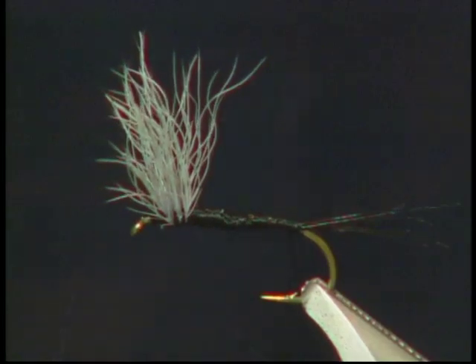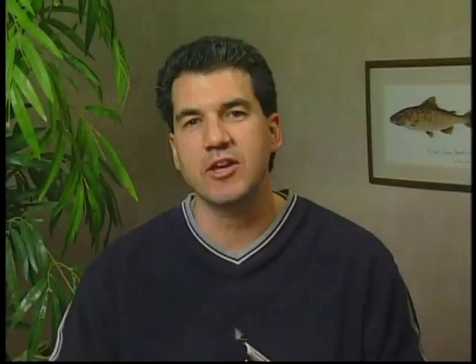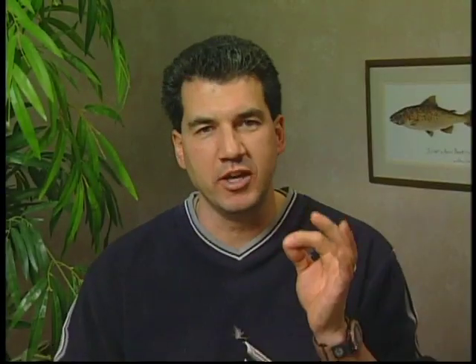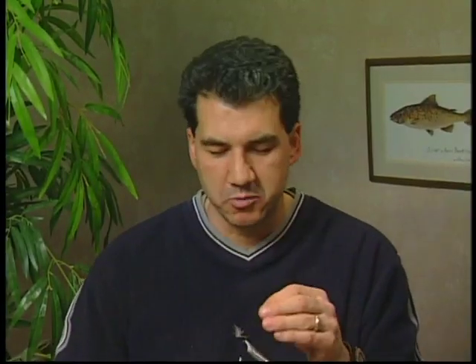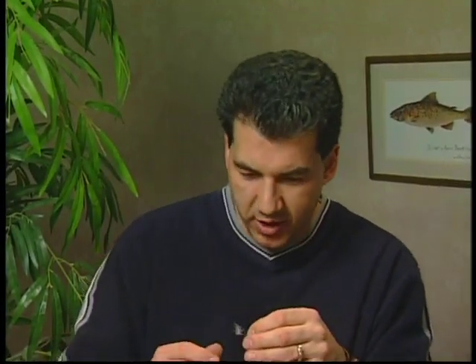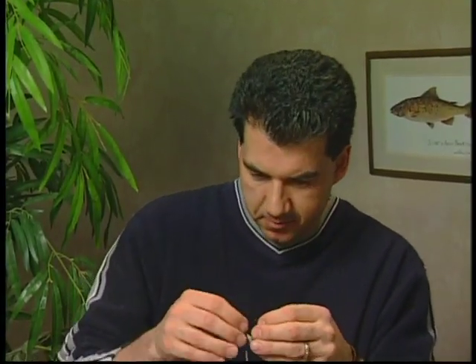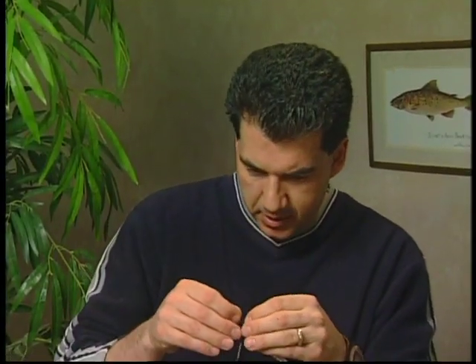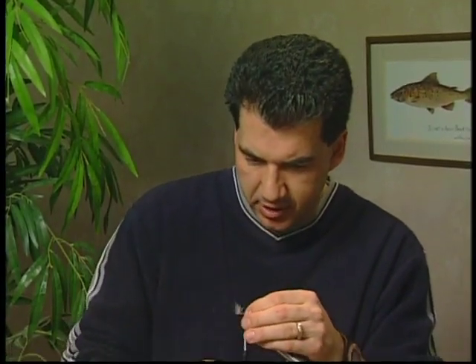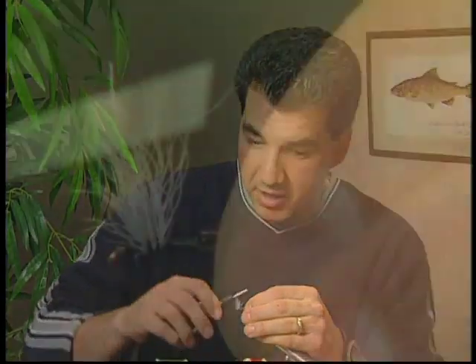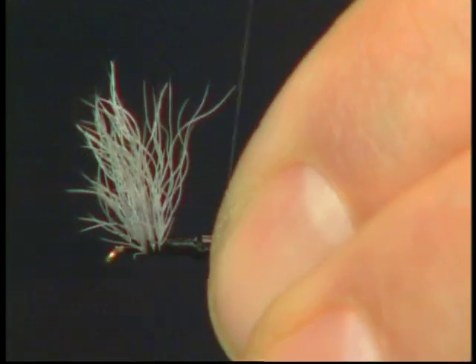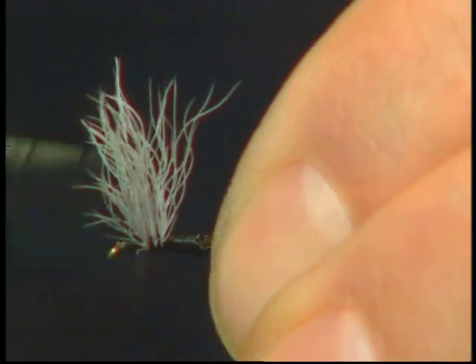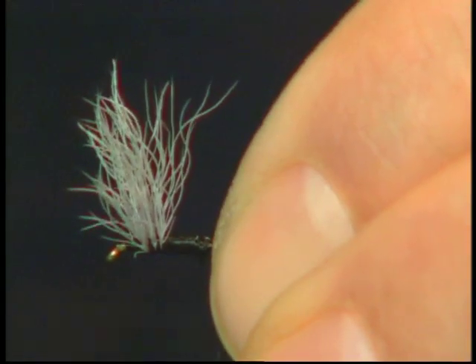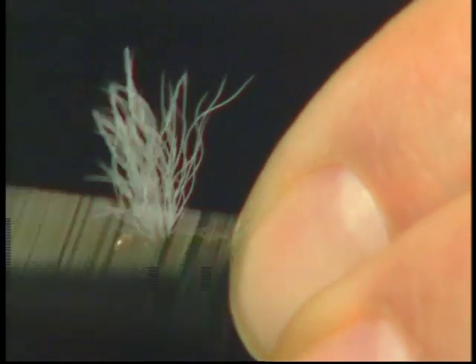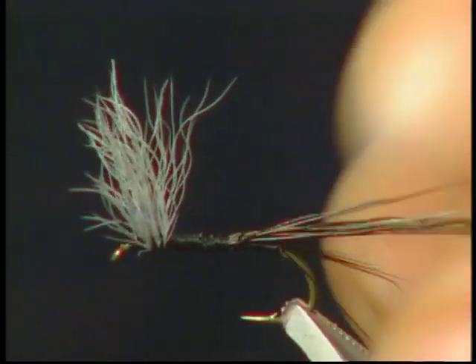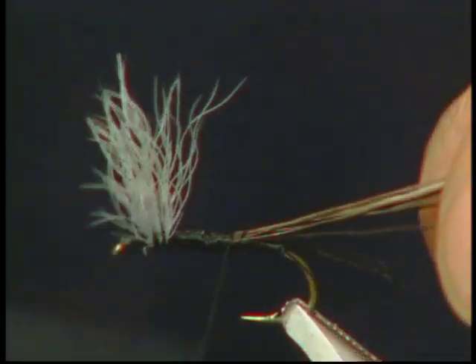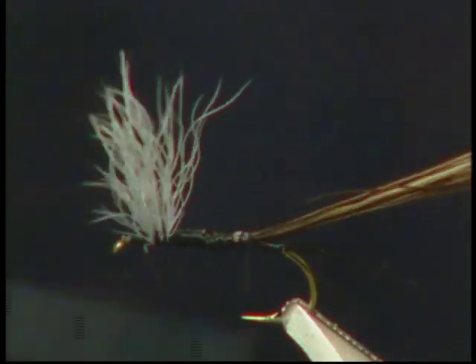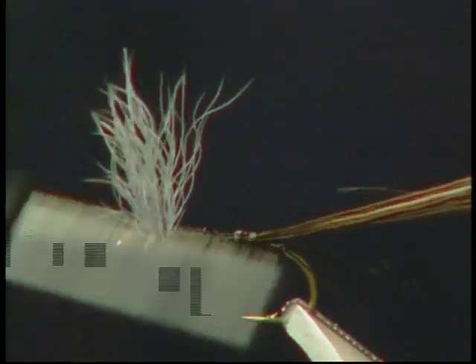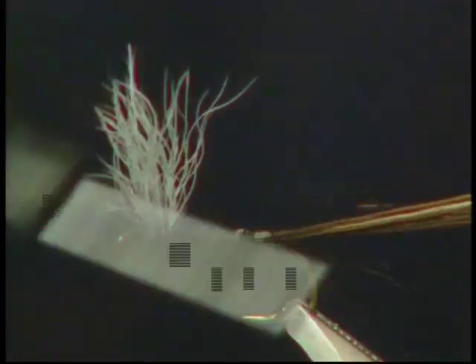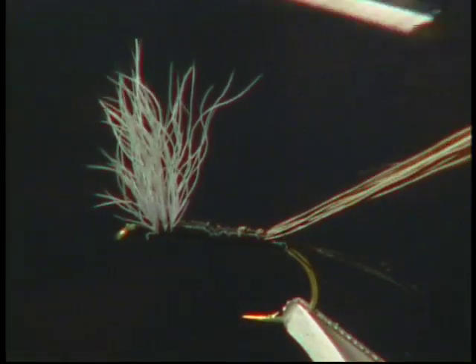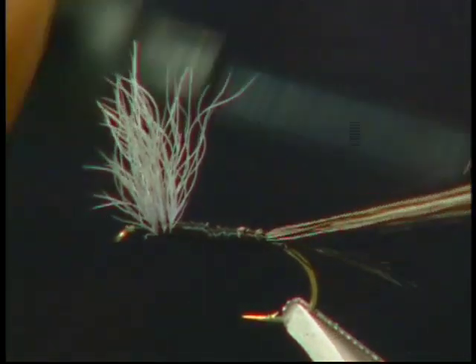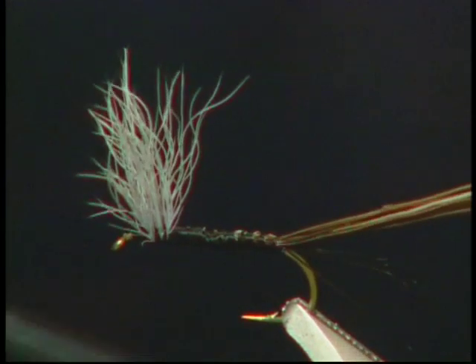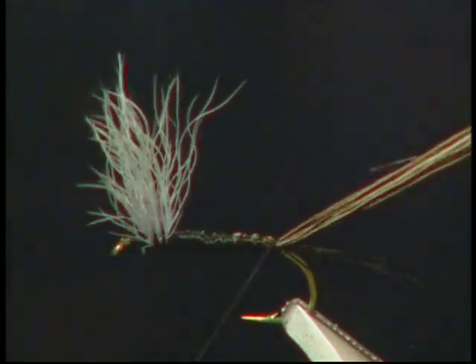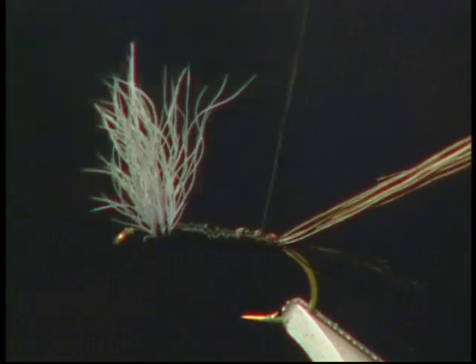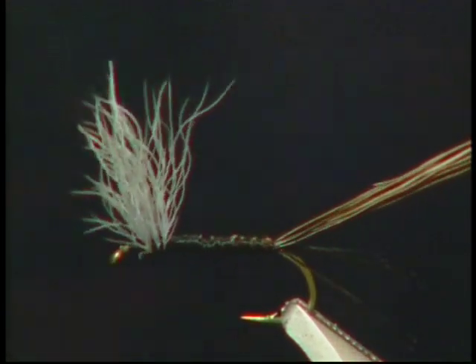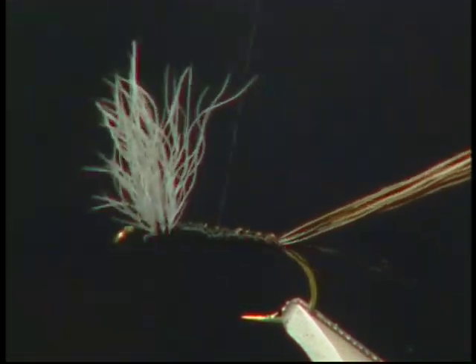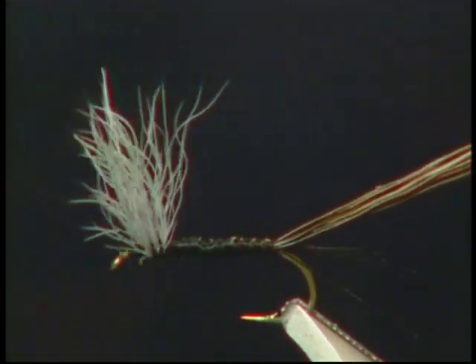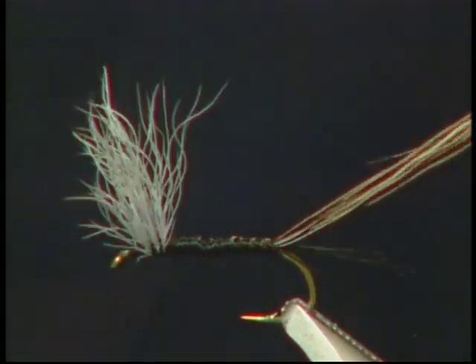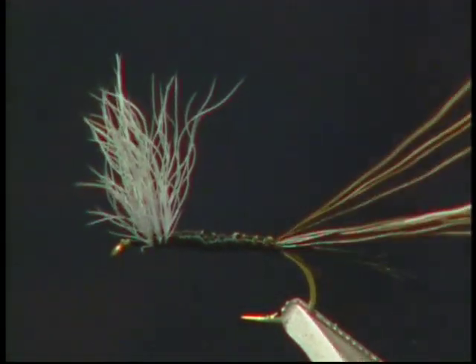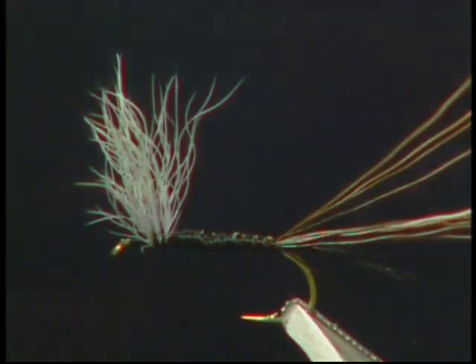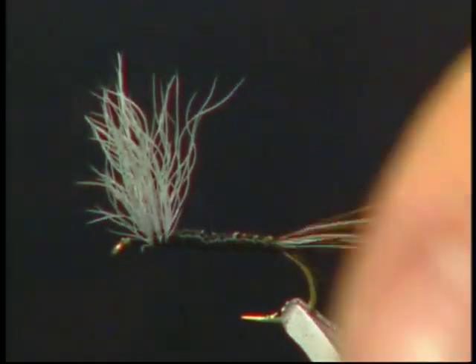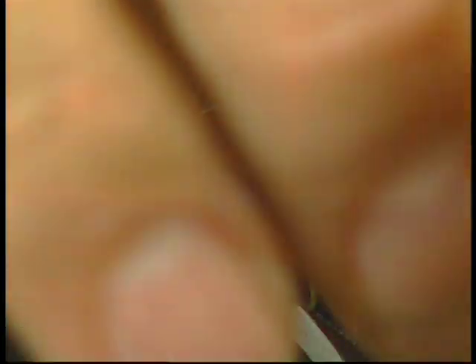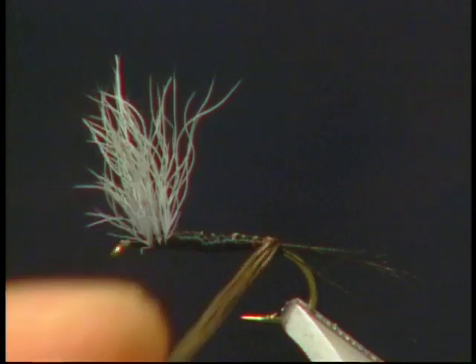We're now going to take about ten moose mane strands and I'm going to tie them in by the tips because I want this body to be tapered. So we'll tie it in by the tips, and then slowly take the moose mane and wrap it forward to form the body.